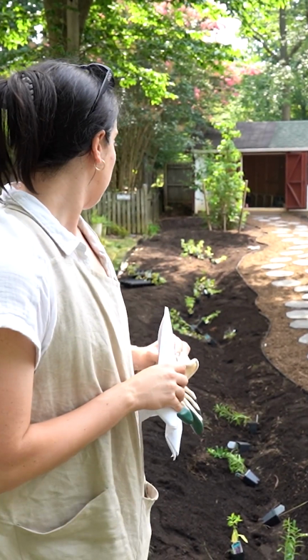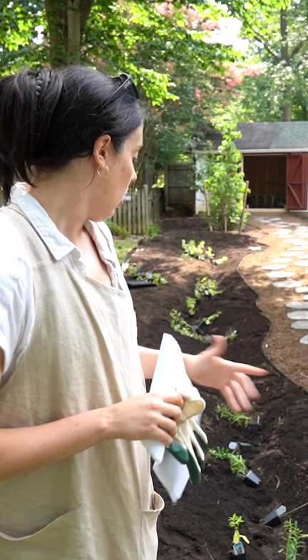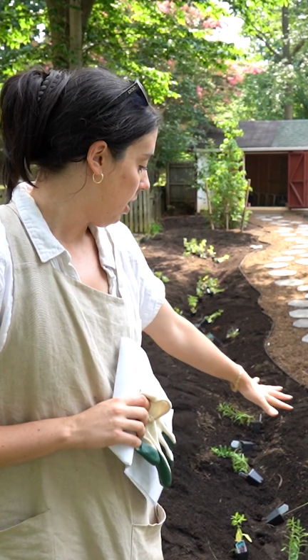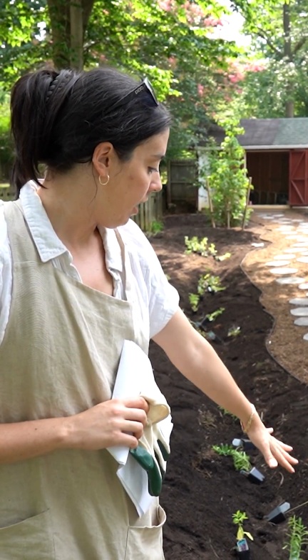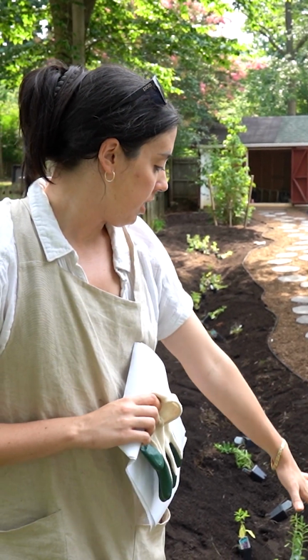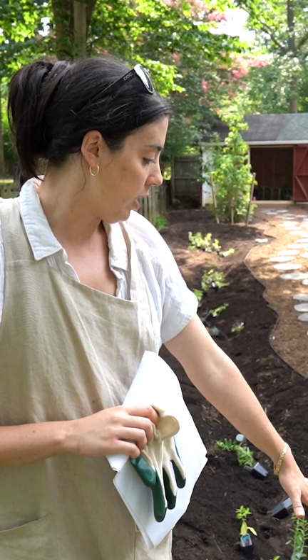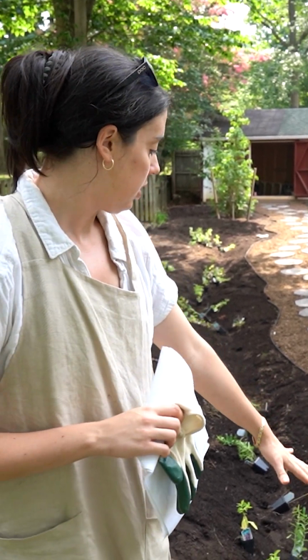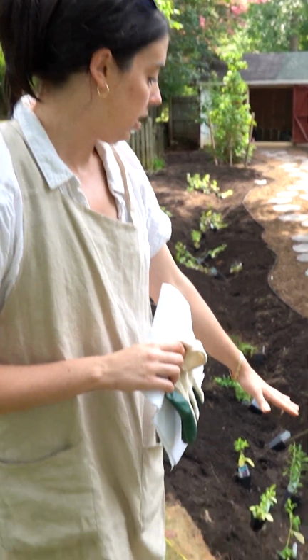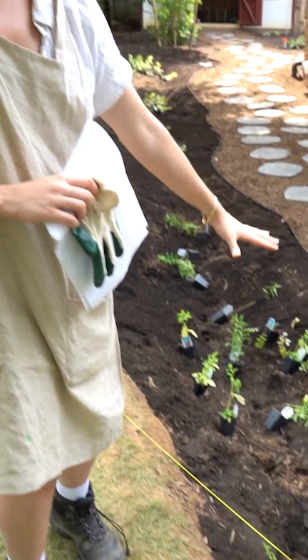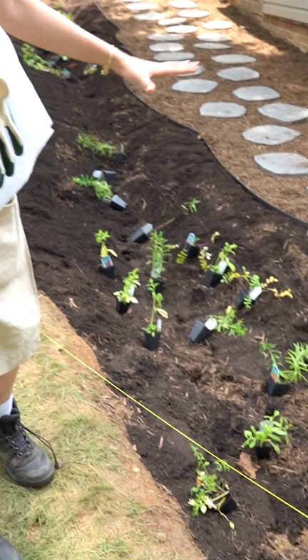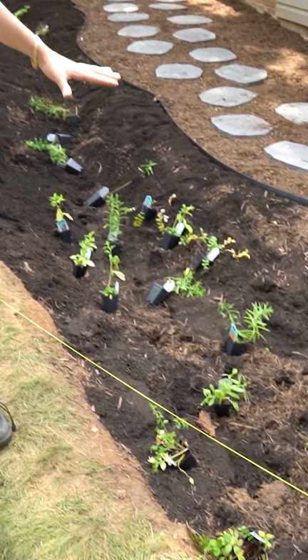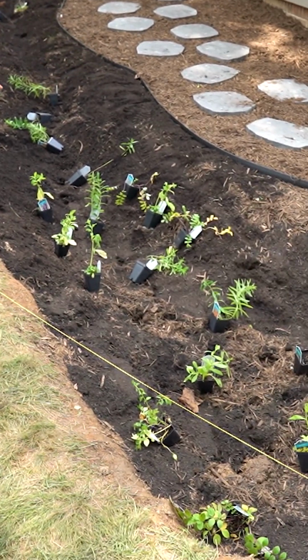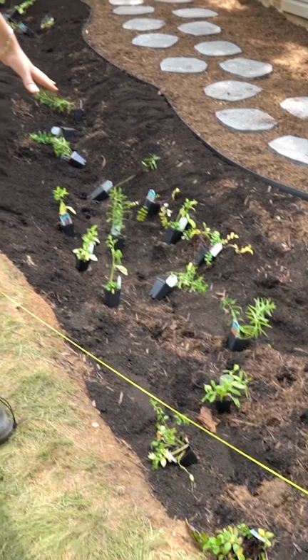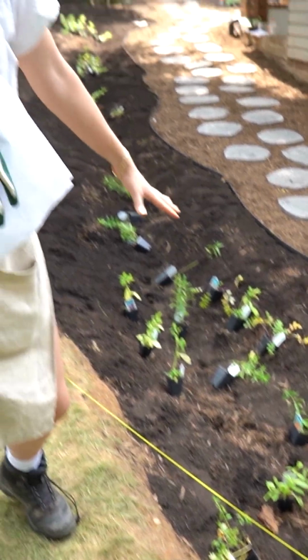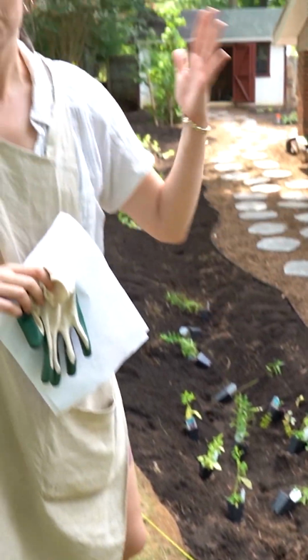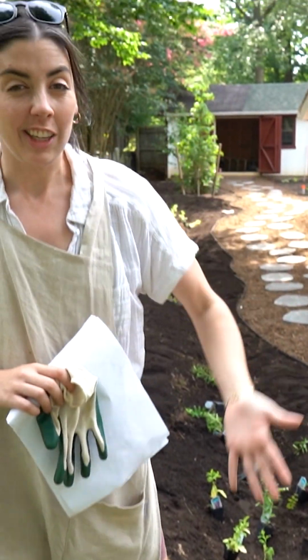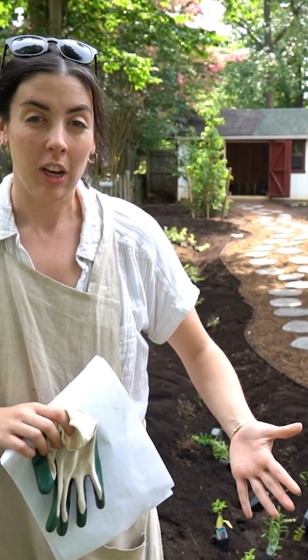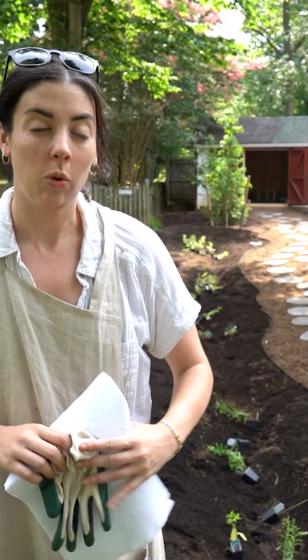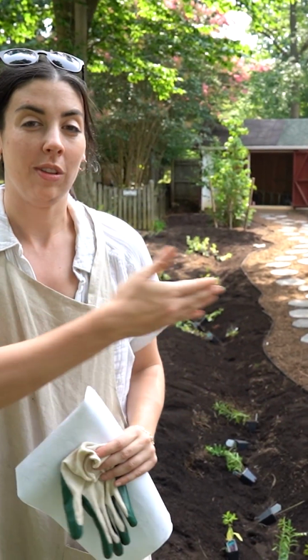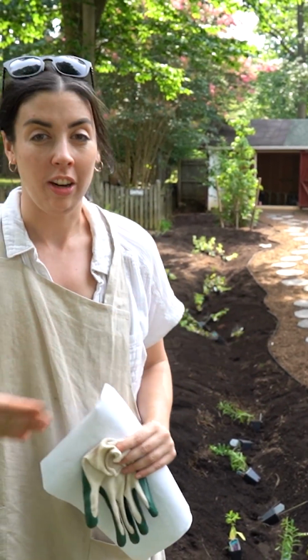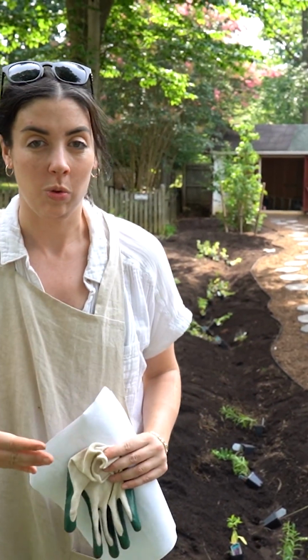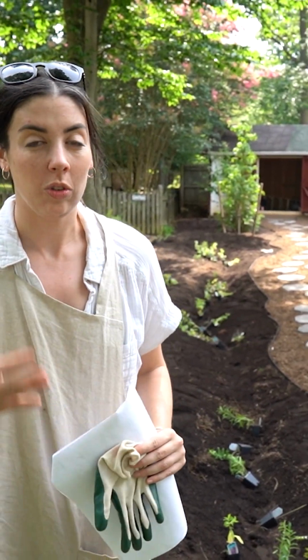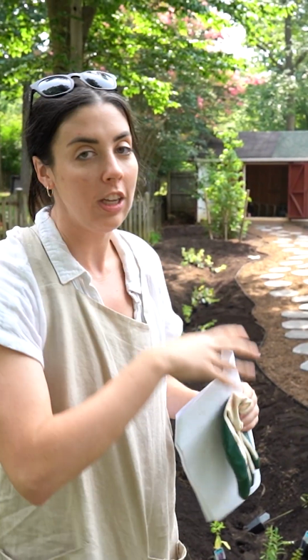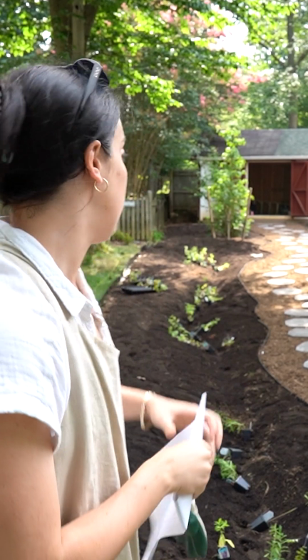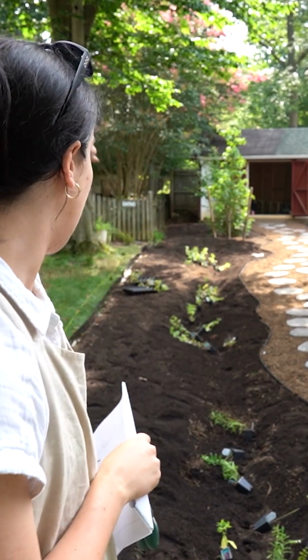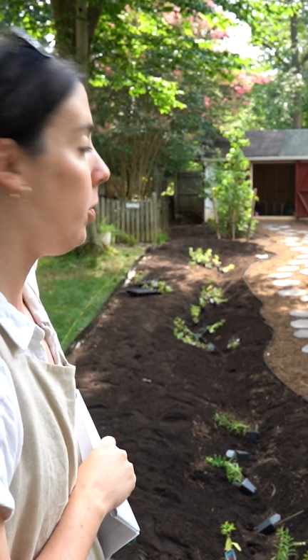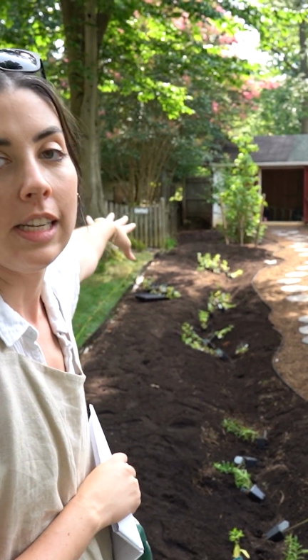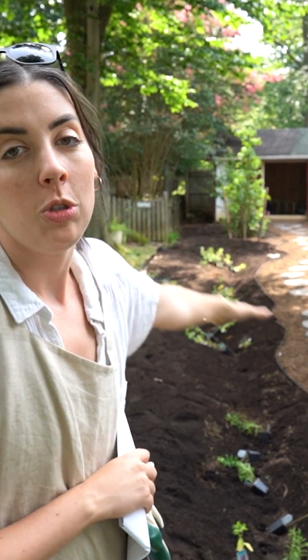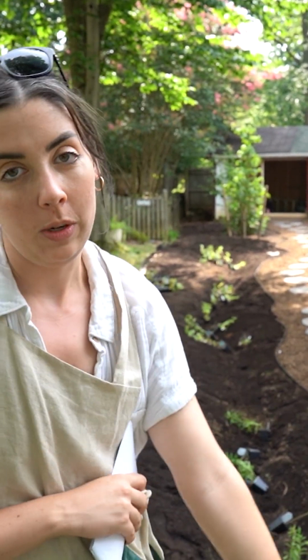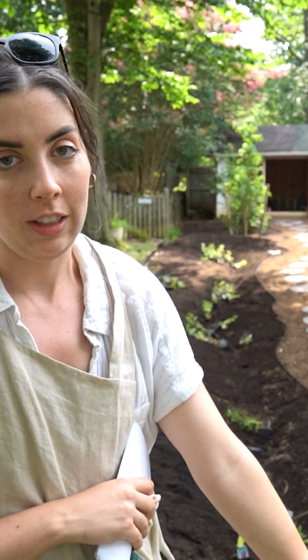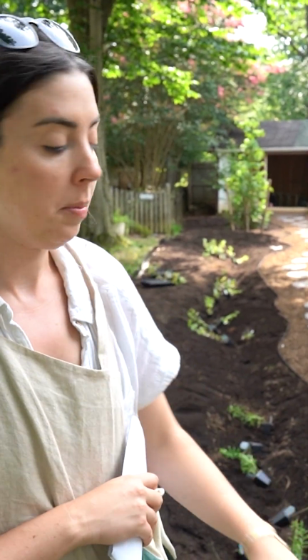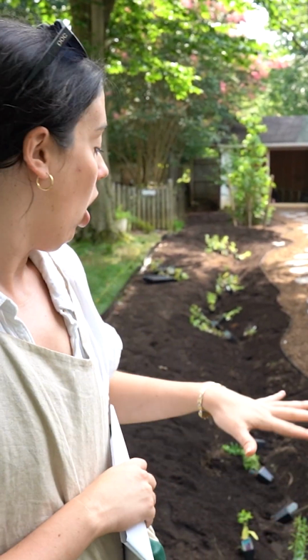These plants are at the bottom of this depression. These are a set of three vertical swales, going perpendicular to a contour rather than on contour. So it's moving the water from the highest point in the landscape to the lowest point of the landscape.